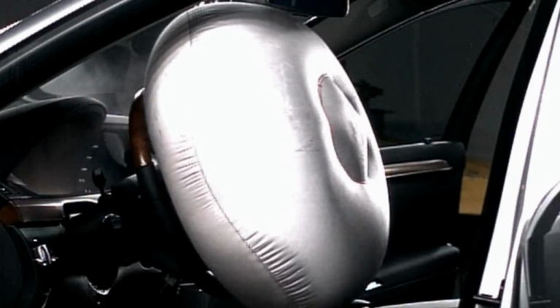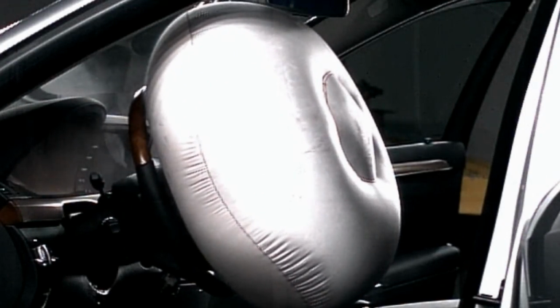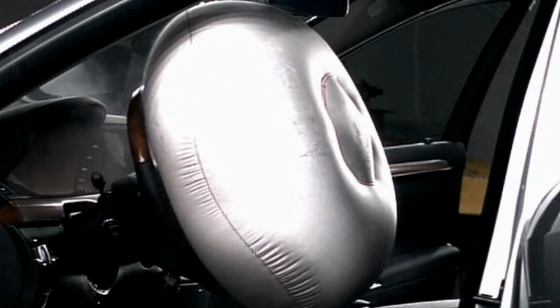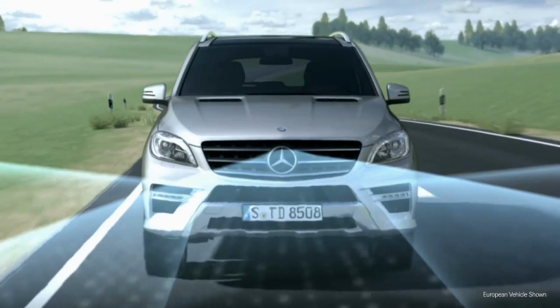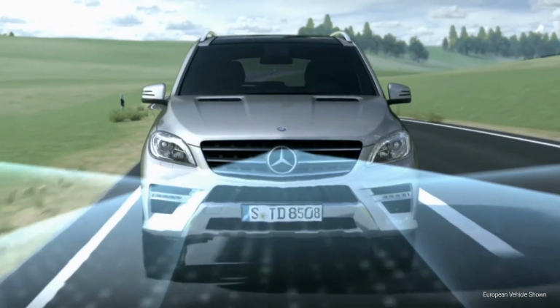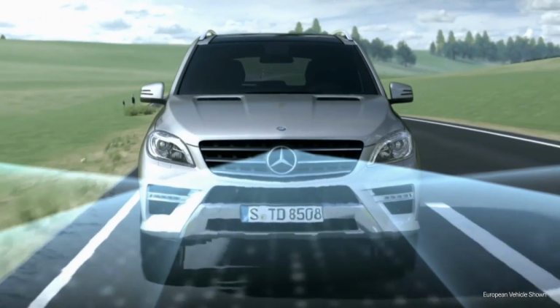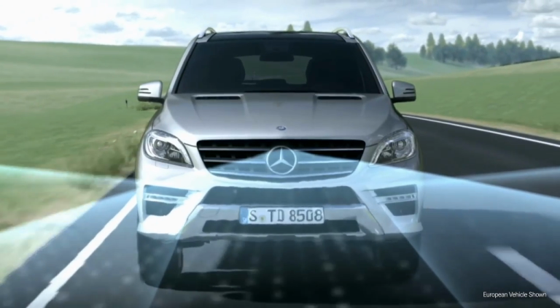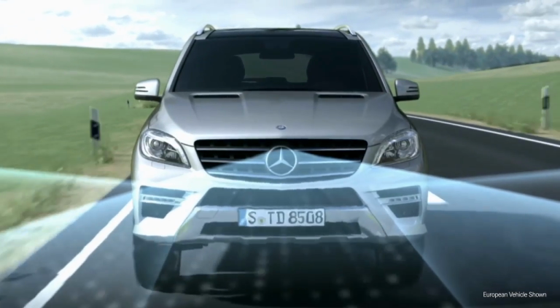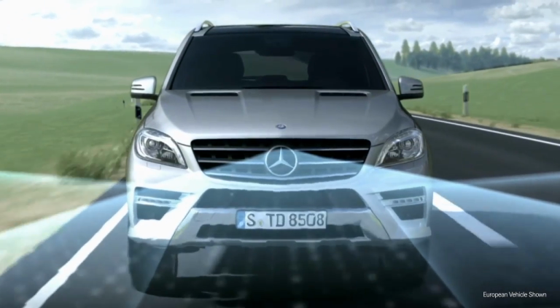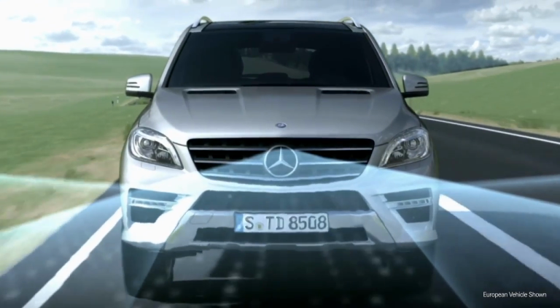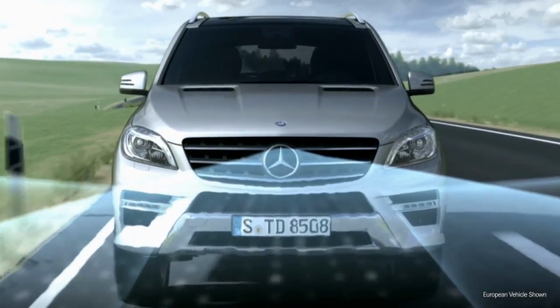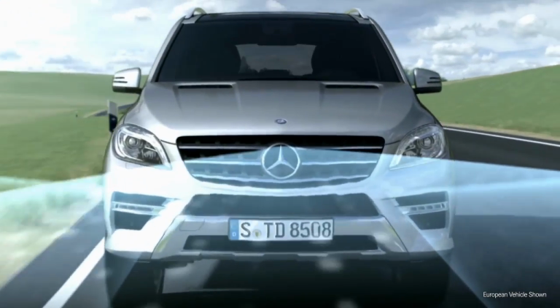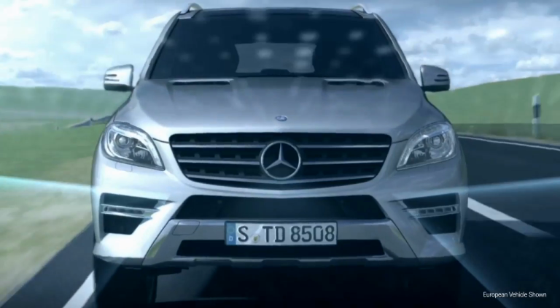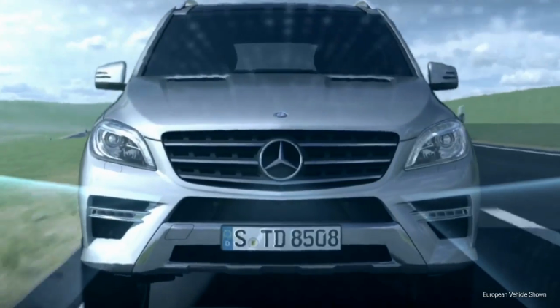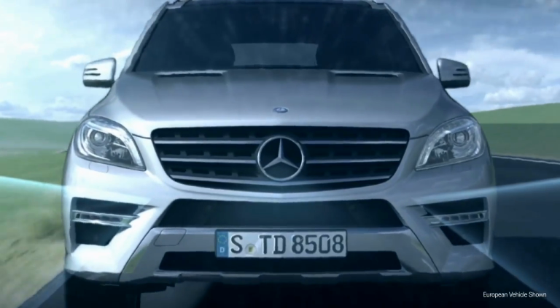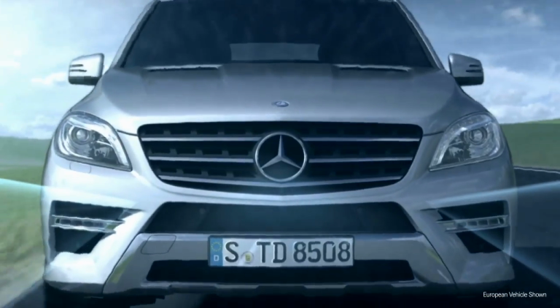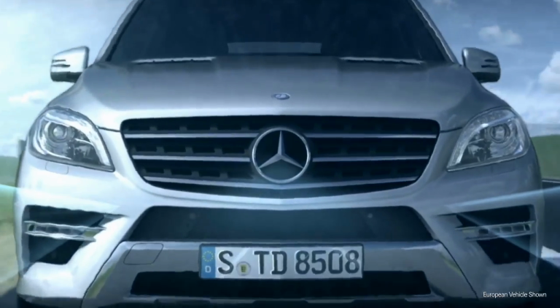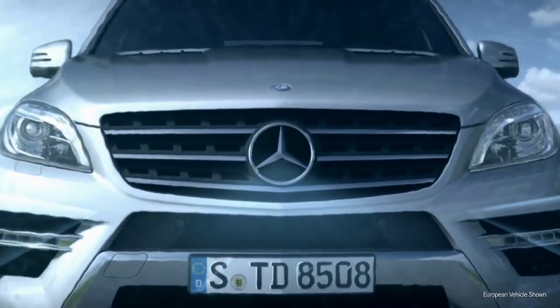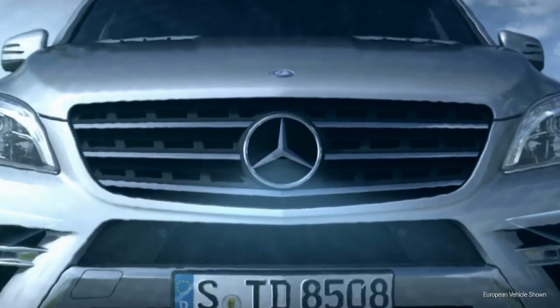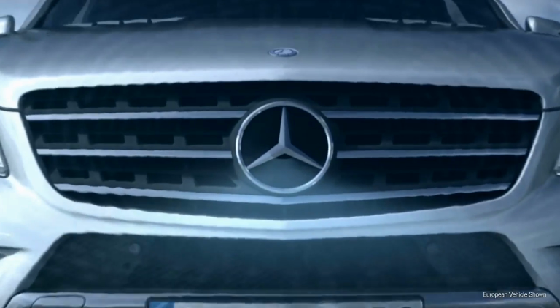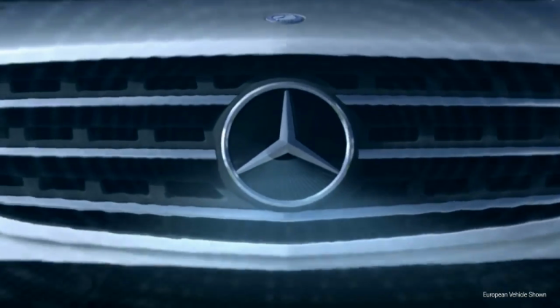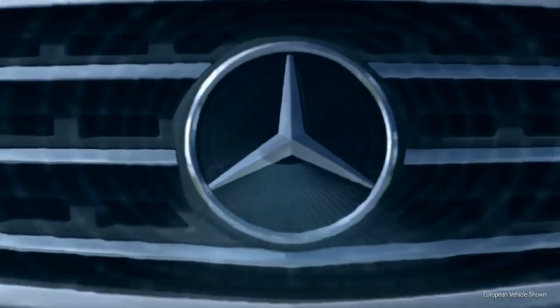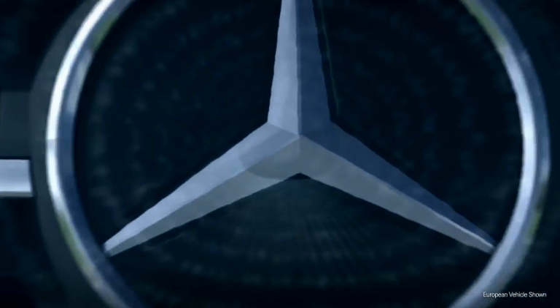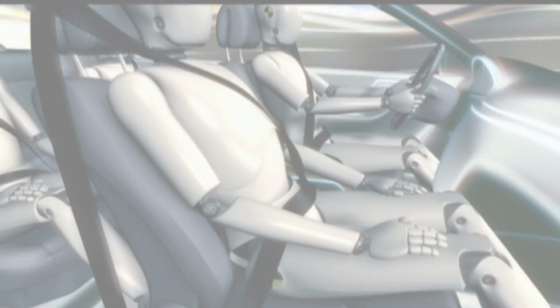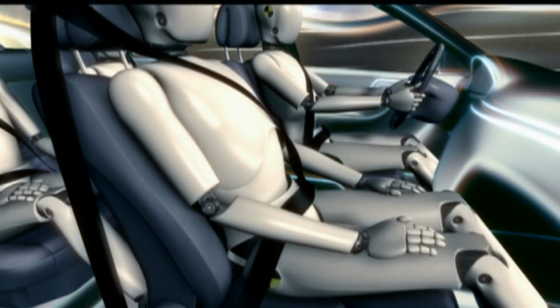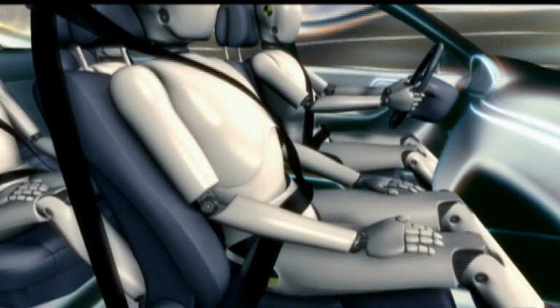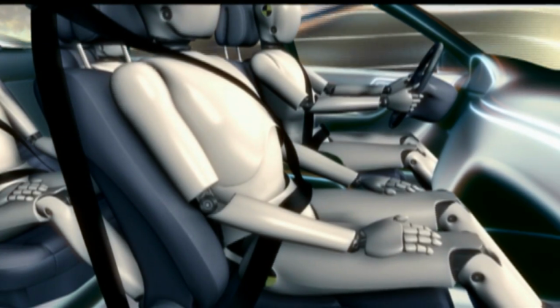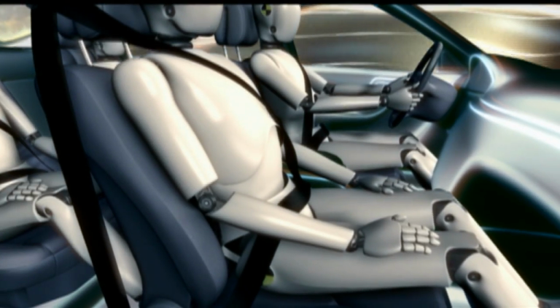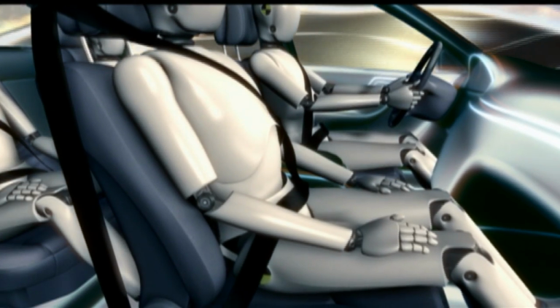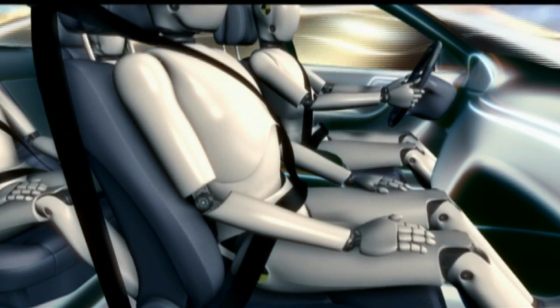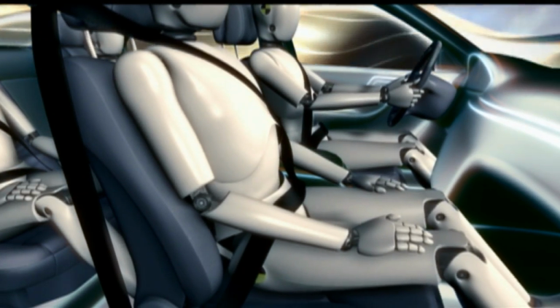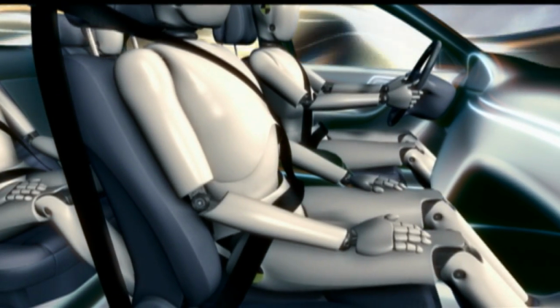The groundbreaking Pre-Safe system can even sense a possible accident before it happens. Instantly, it can tighten the seatbelts, adjust the front passenger seat, and close the windows and sunroof.